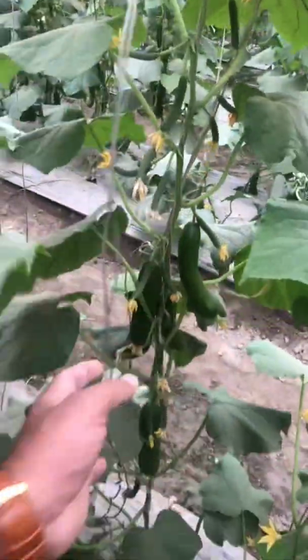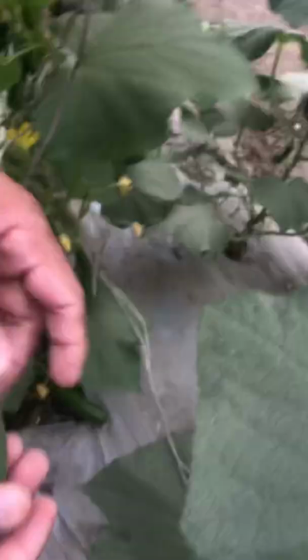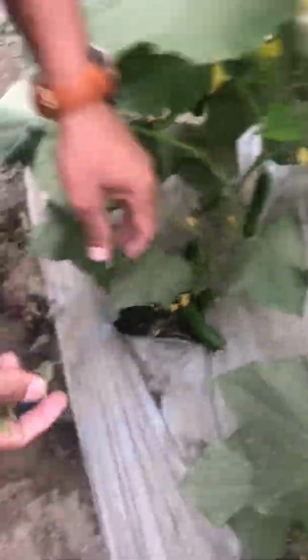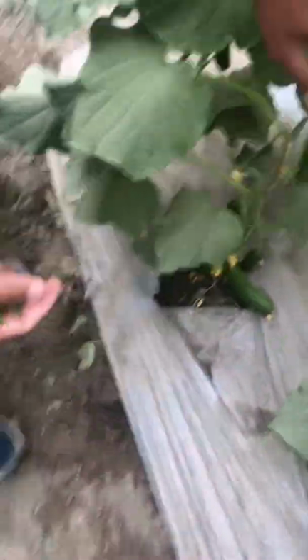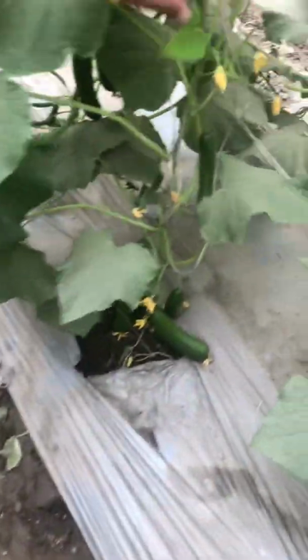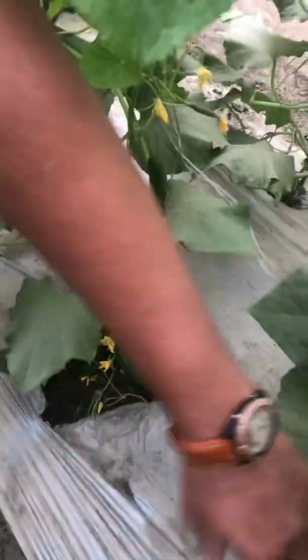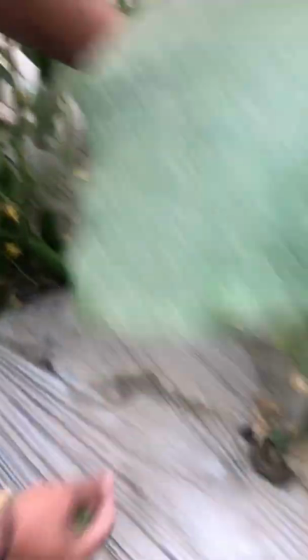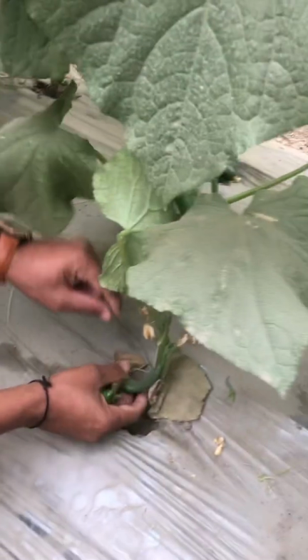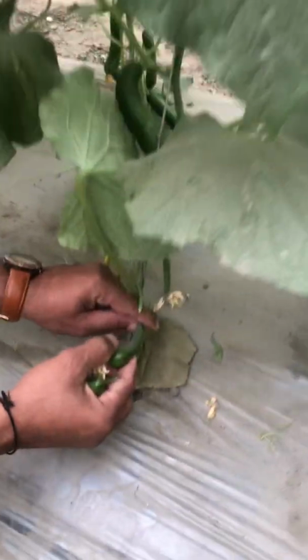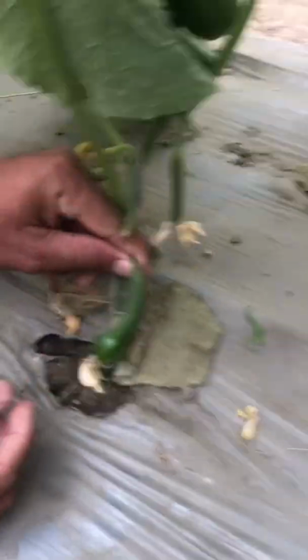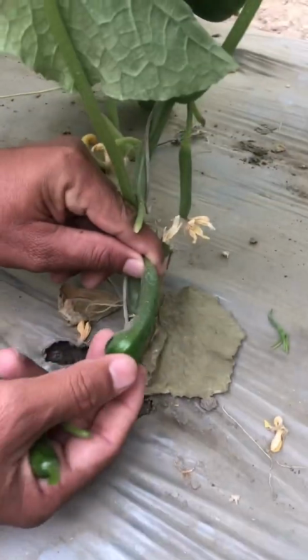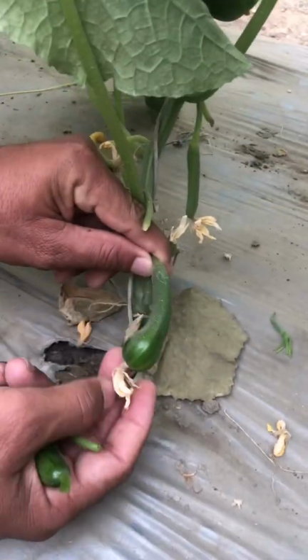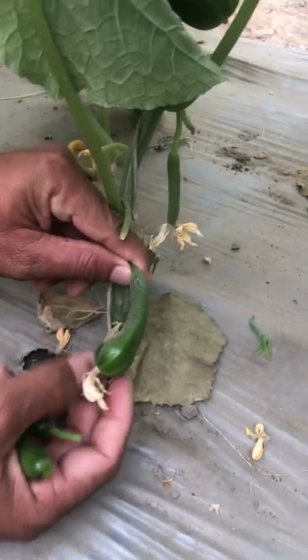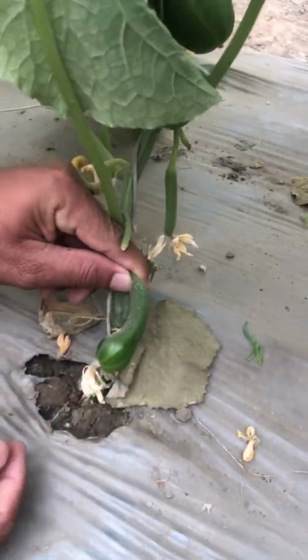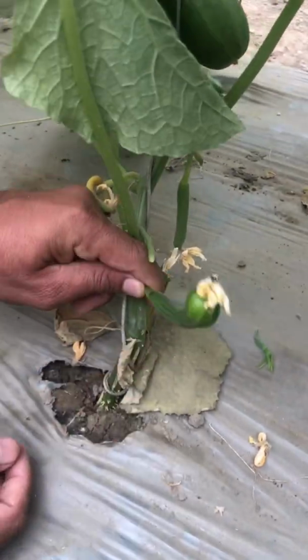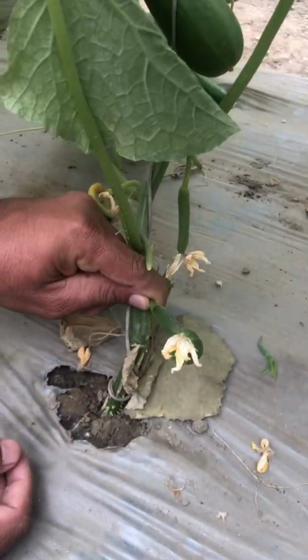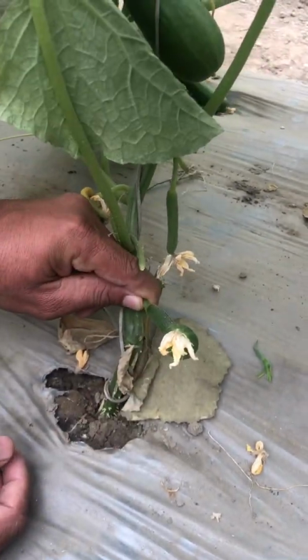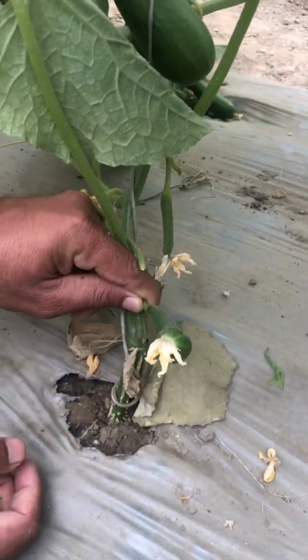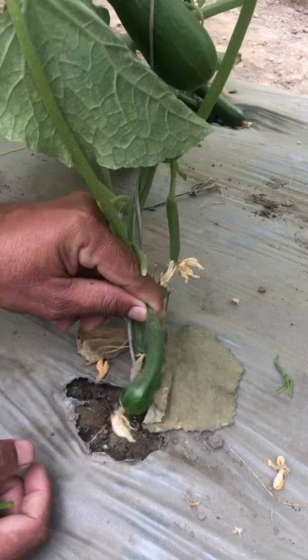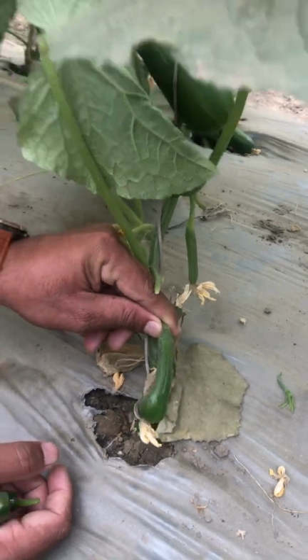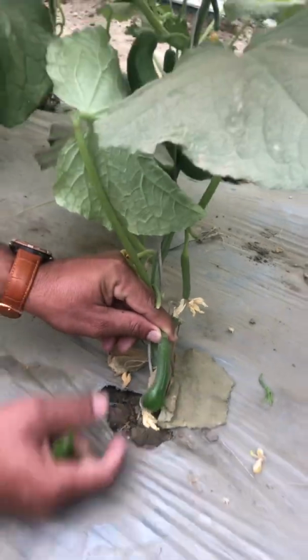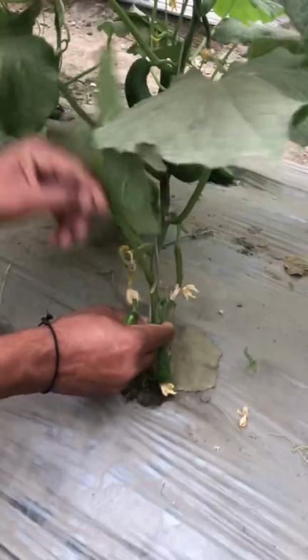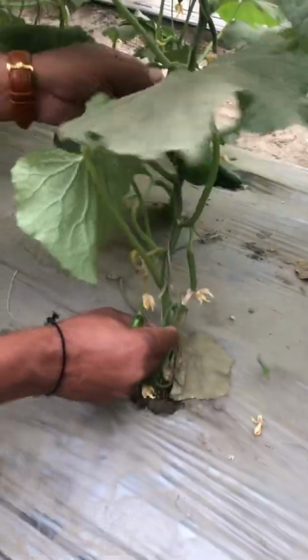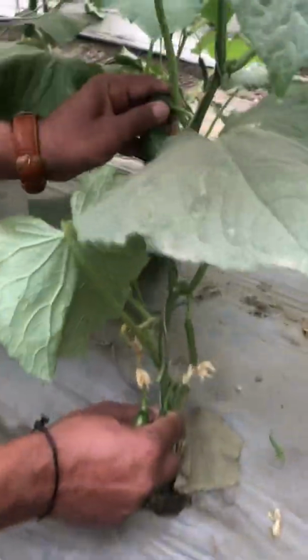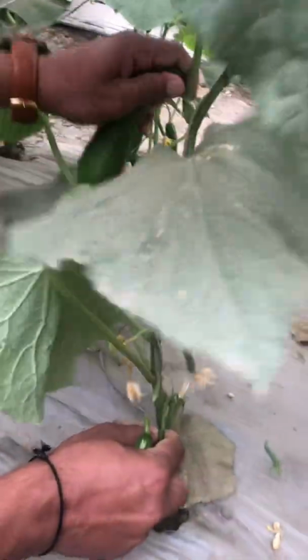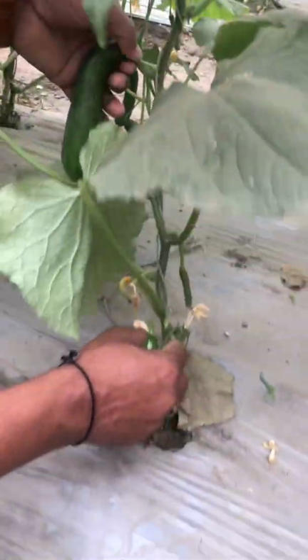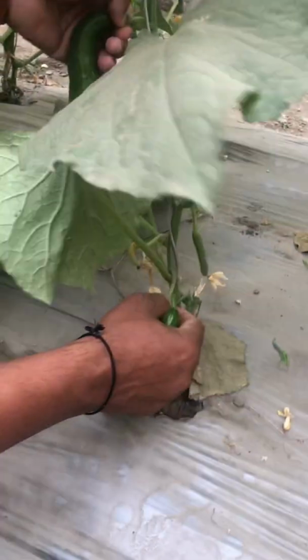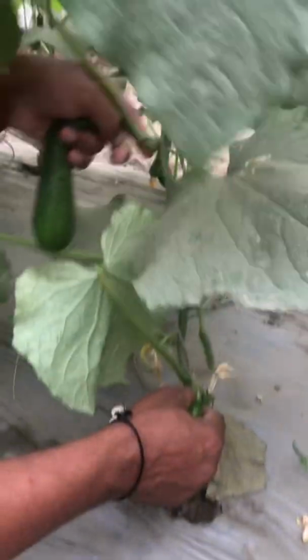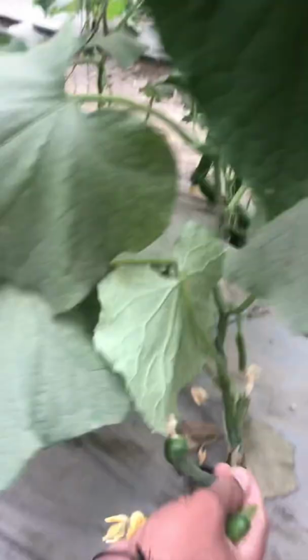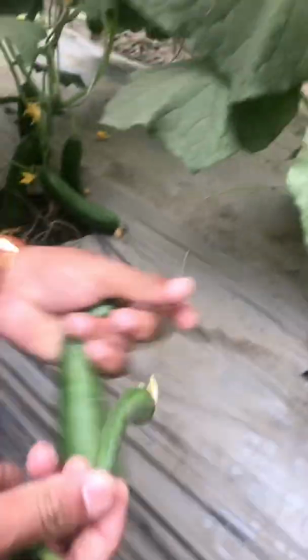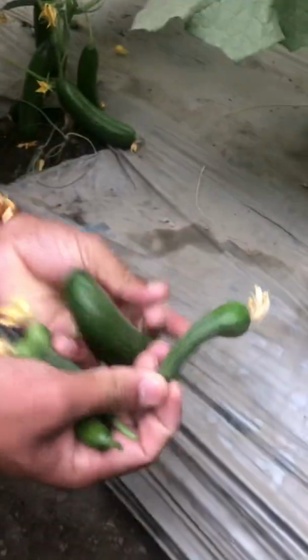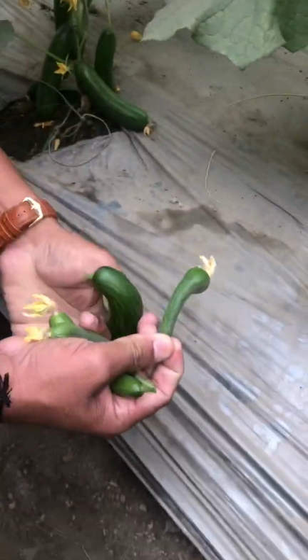Sometimes due to potassium deficiency the fruits are bulged here and at the tip — they appear swollen. This bulged shape is also a typical symptom of potassium deficiency, so we need to remove these bulge-shaped or misshapen fruits in order to set the next fruit right.